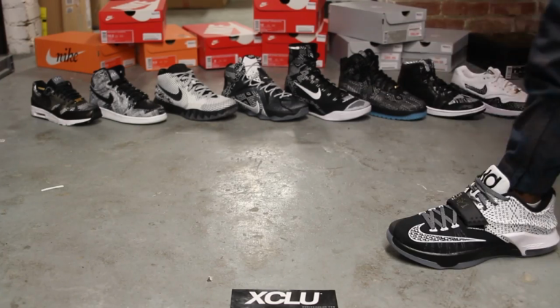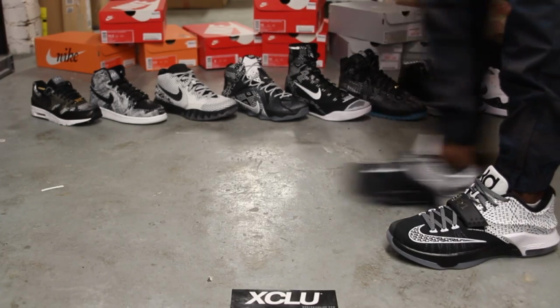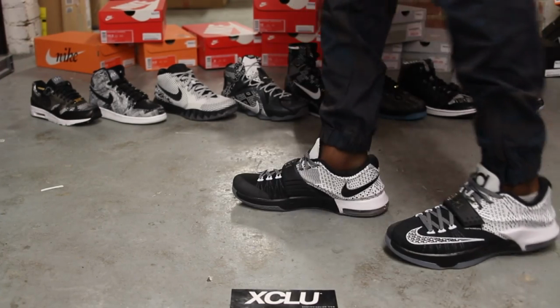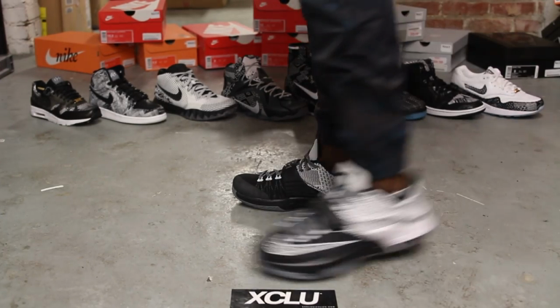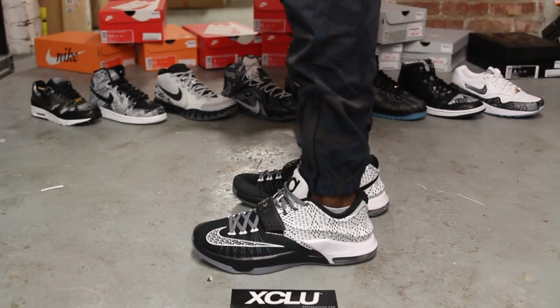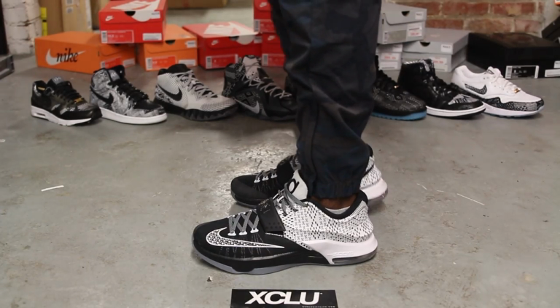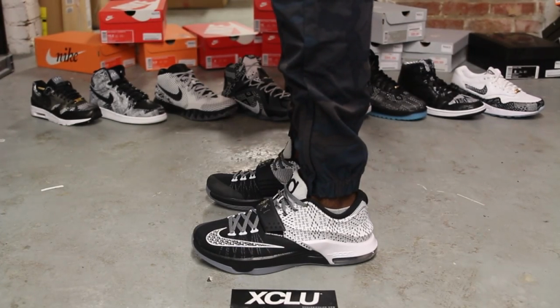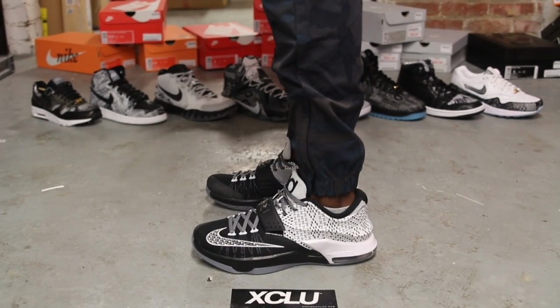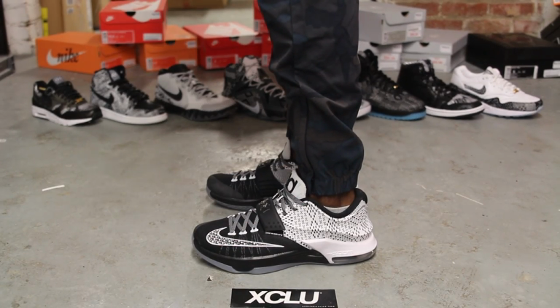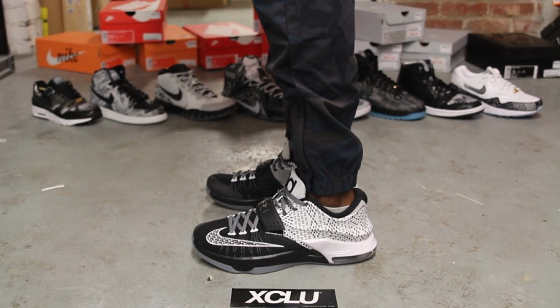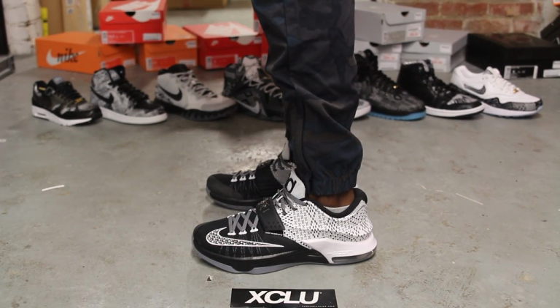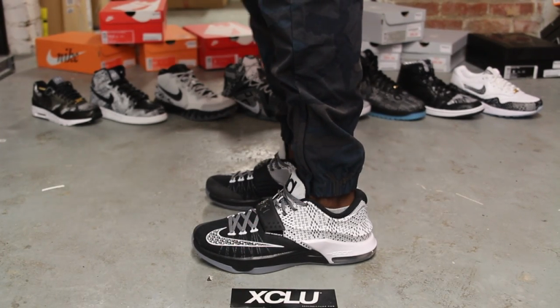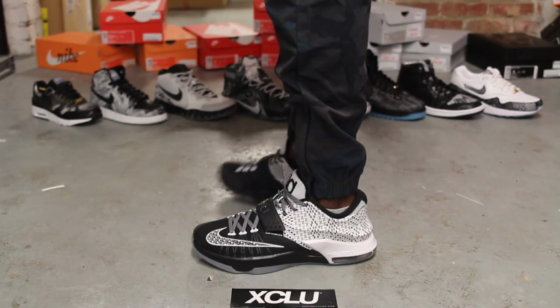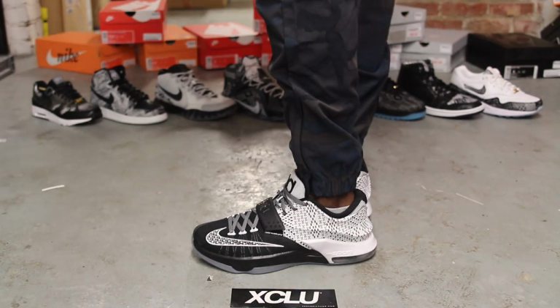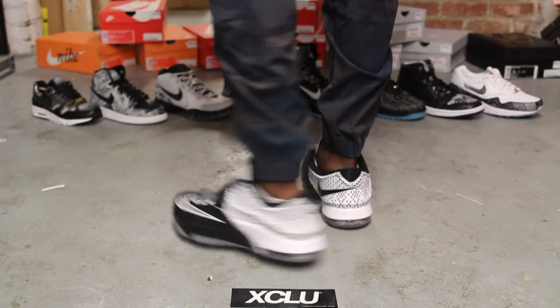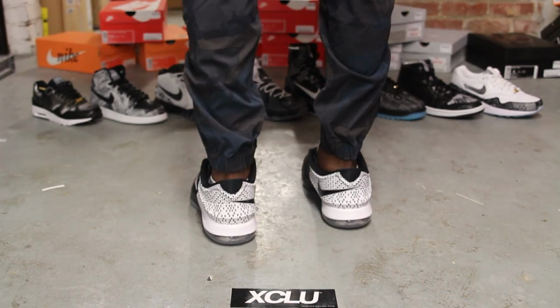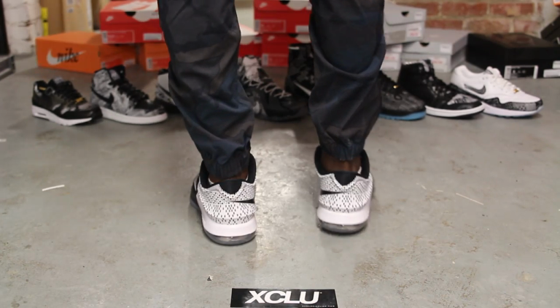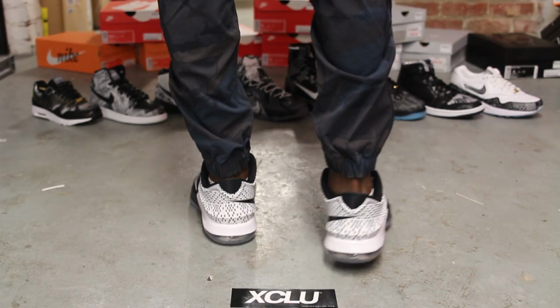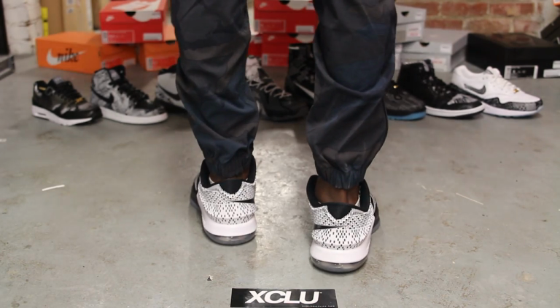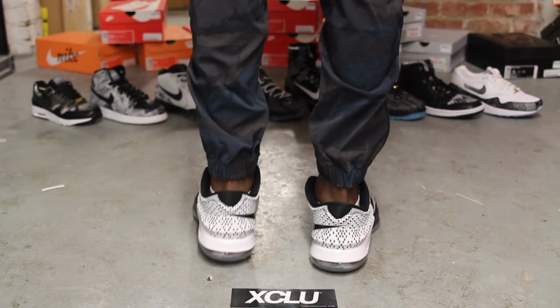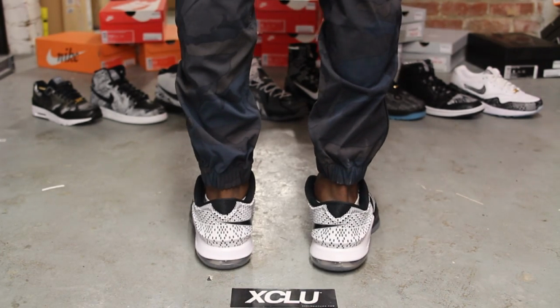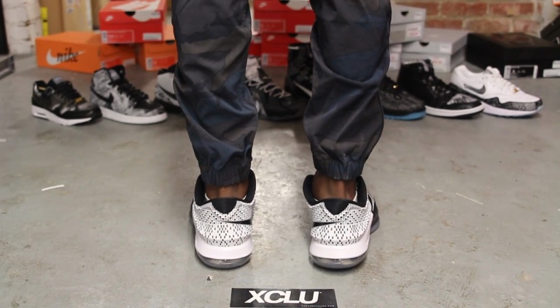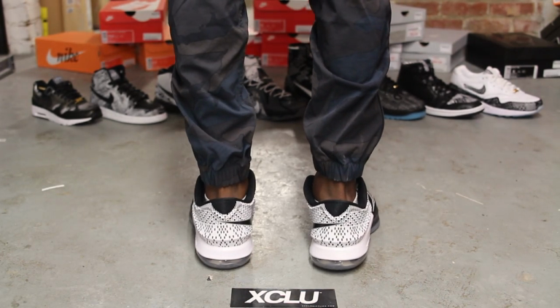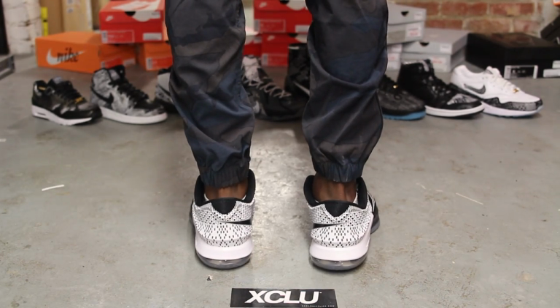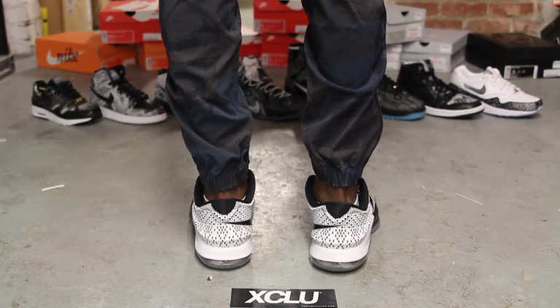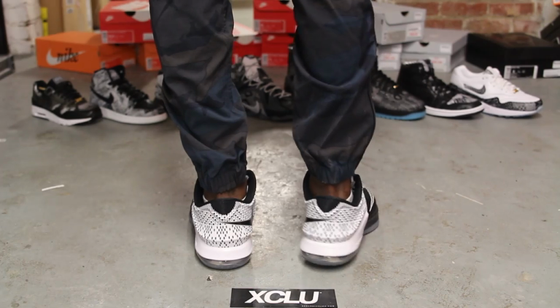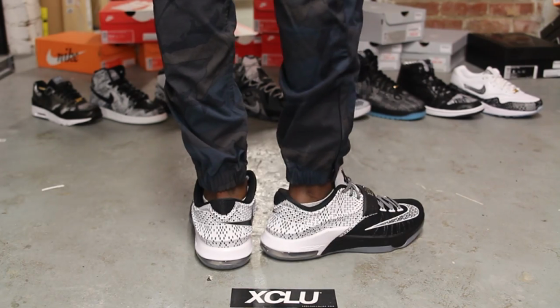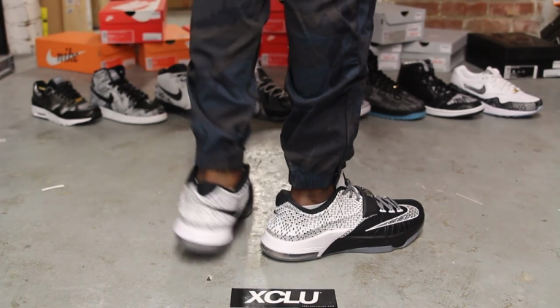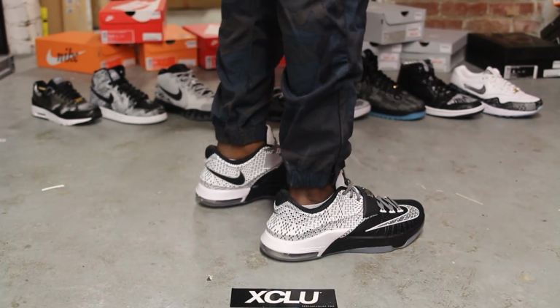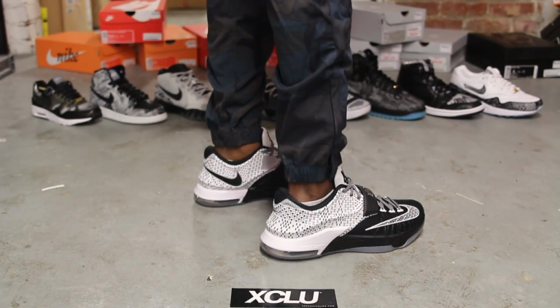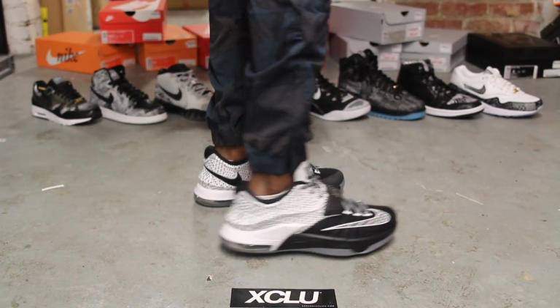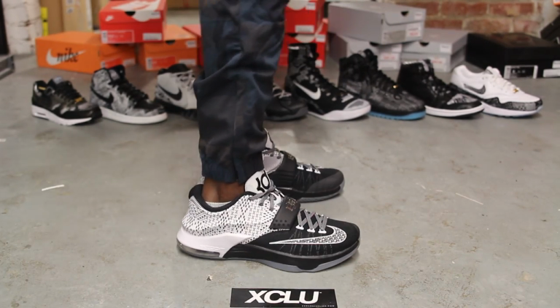Alright guys, so this is what the BHM KDs look like on feet. We did do an unboxing video to this shoe, so if you haven't checked that out, you could go check that out first. And we are filming in HD, so set it to 1080p to get a better look at the shoe.